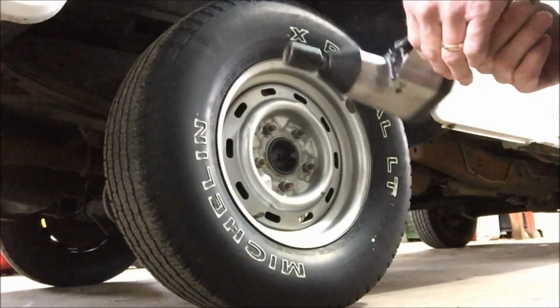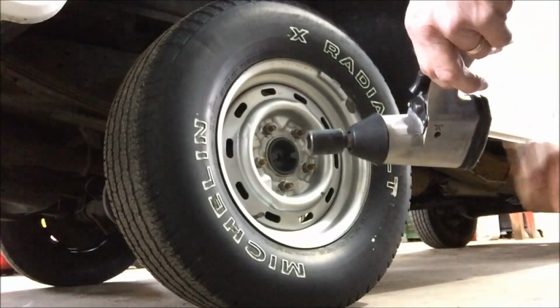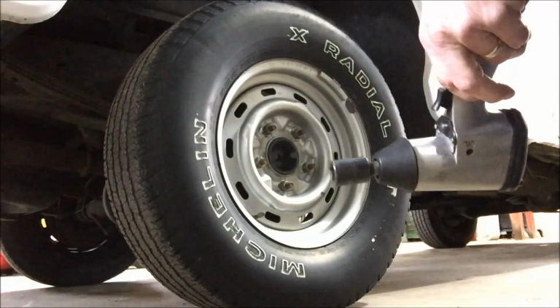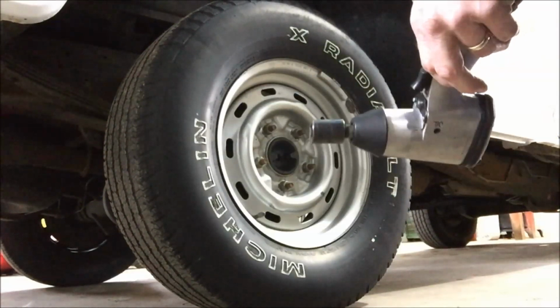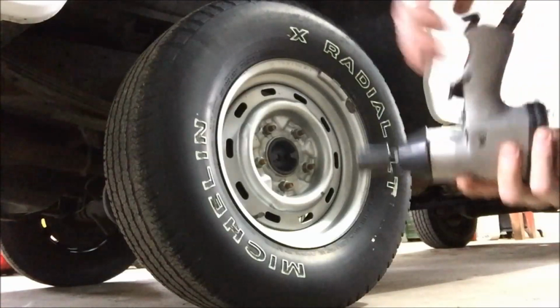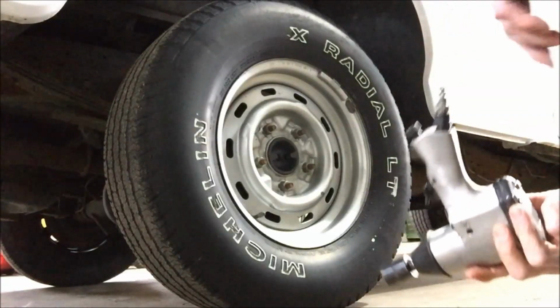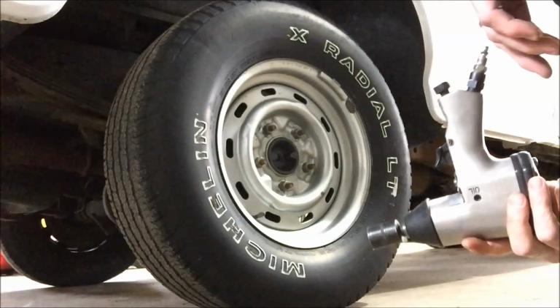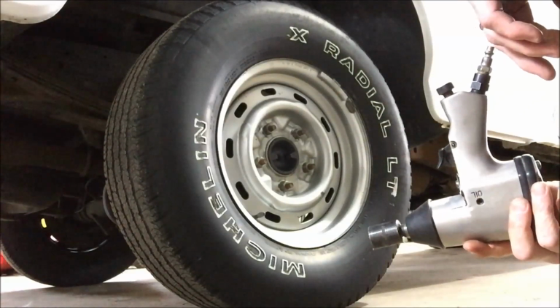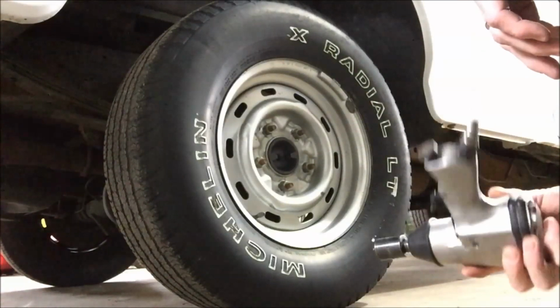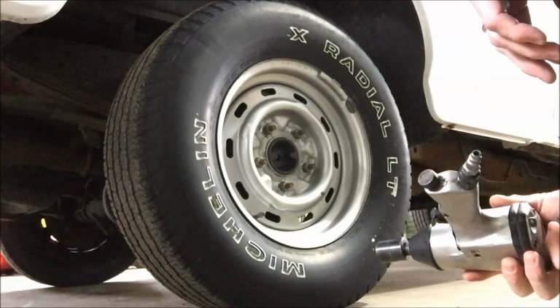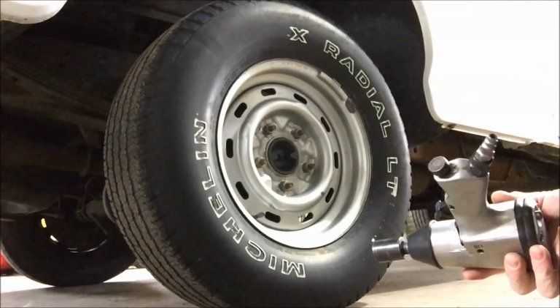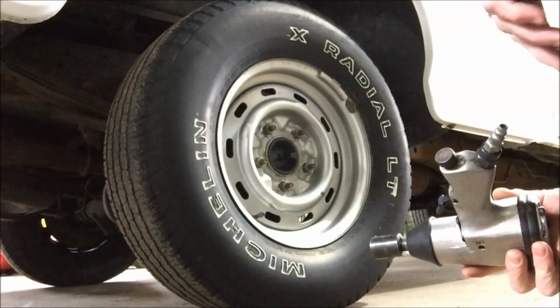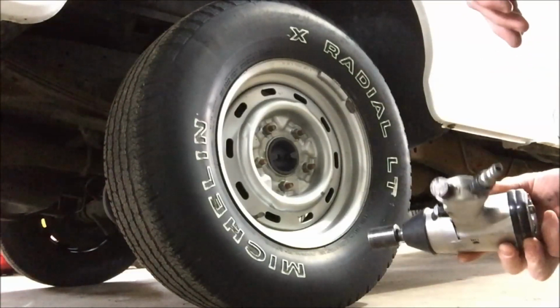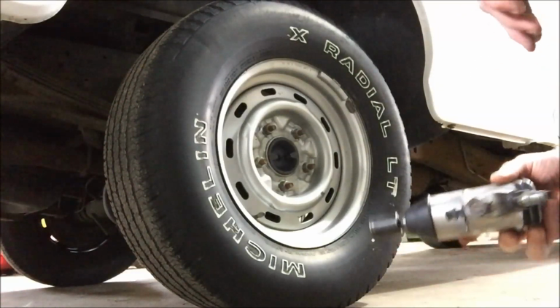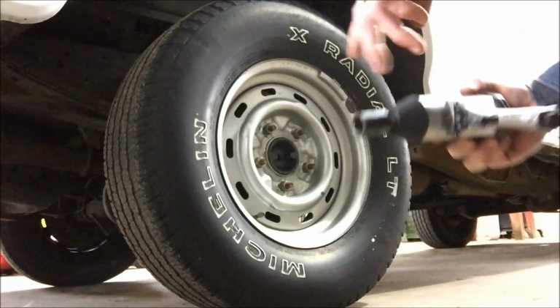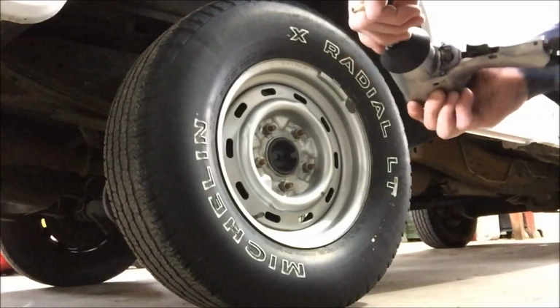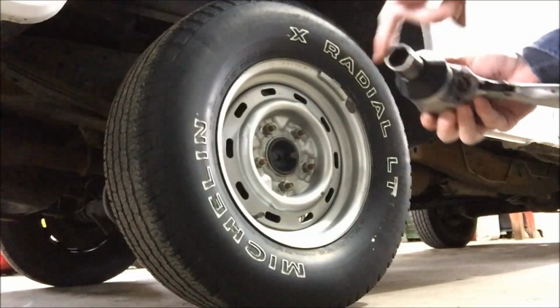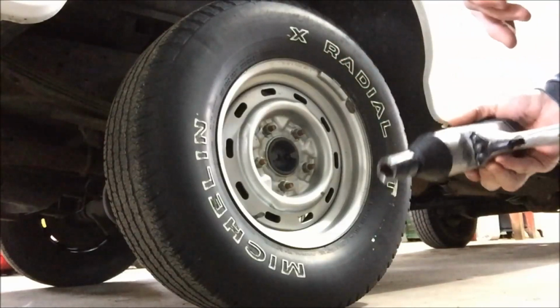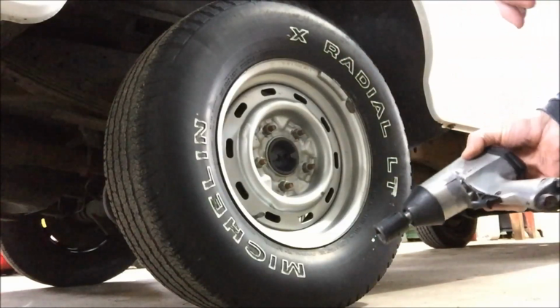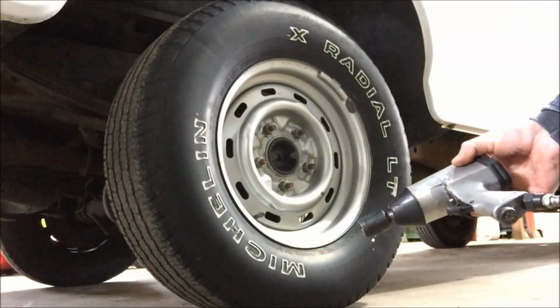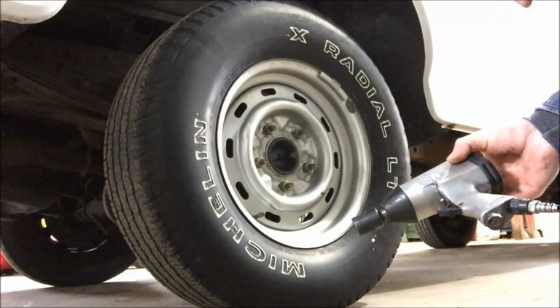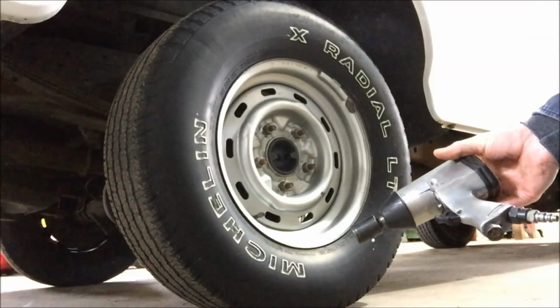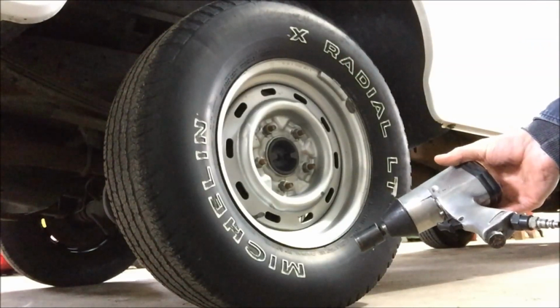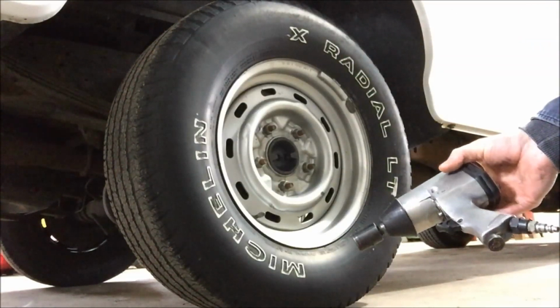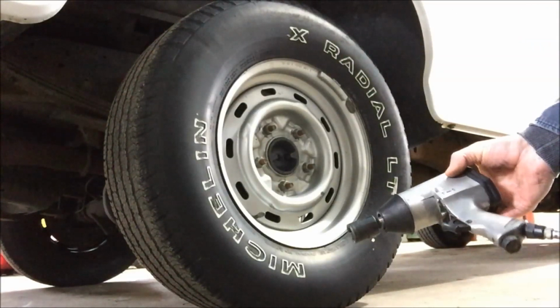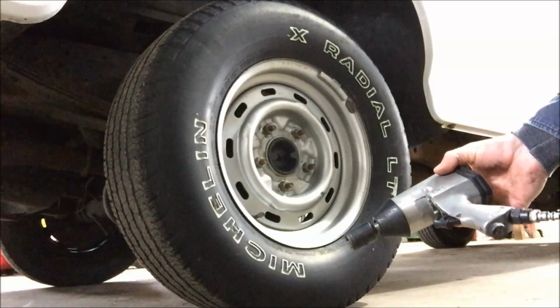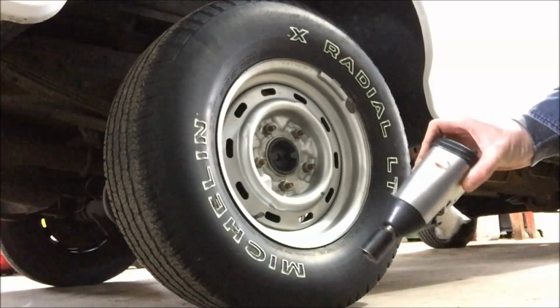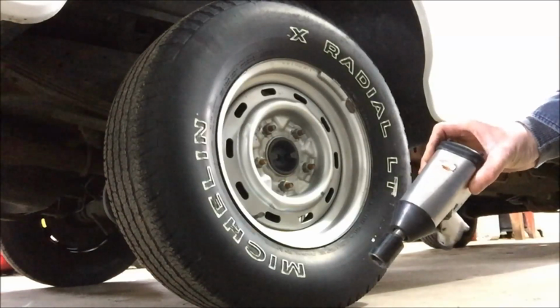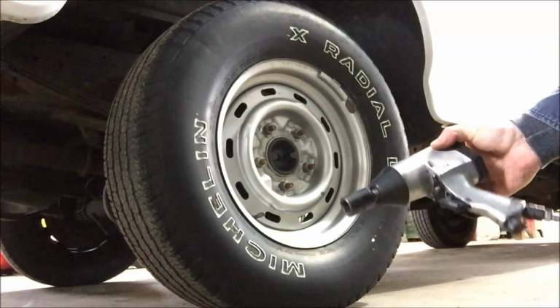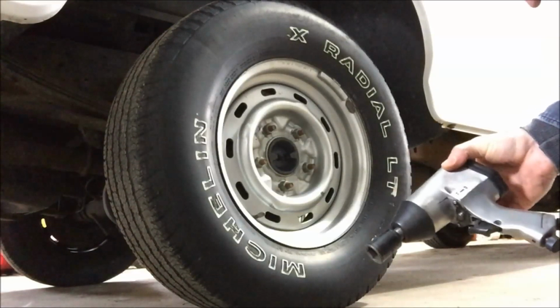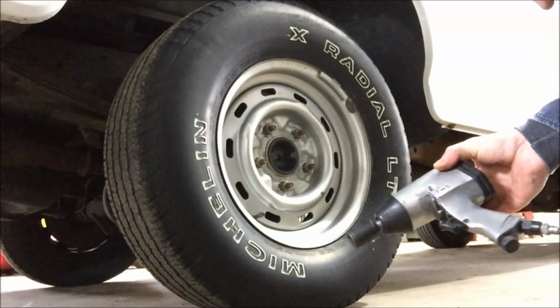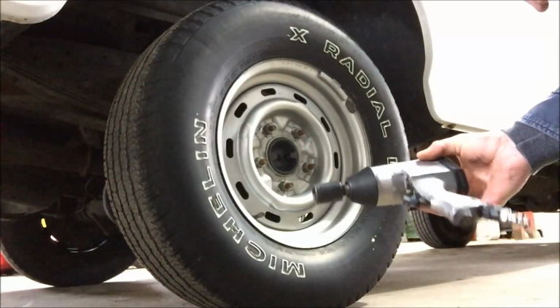By the way, my air pressure — I've got a dual two-stage air compressor, it's over 14 CFM, and I've got it coming right out of the tank at 150 PSI. And that's all the good this thing would do.